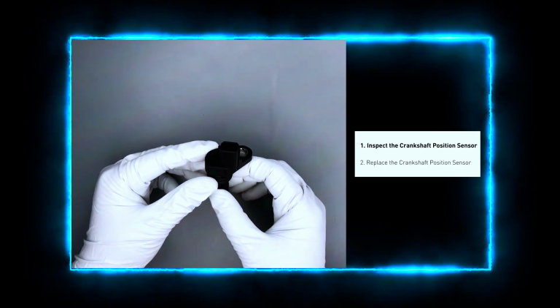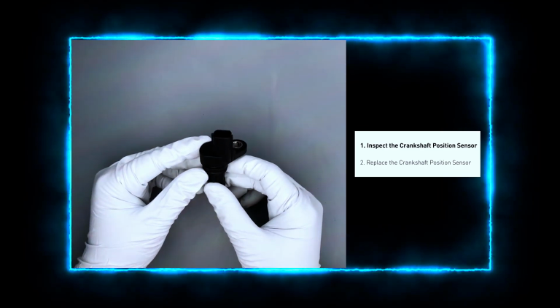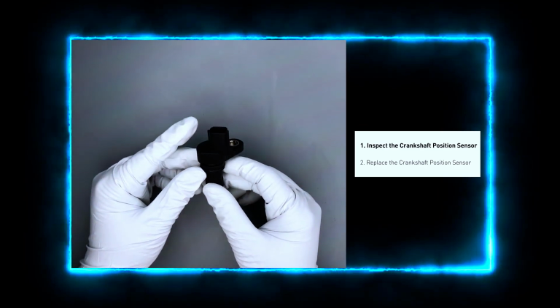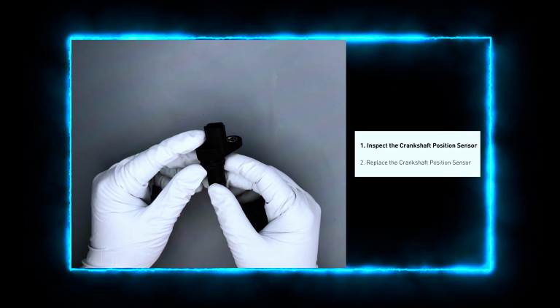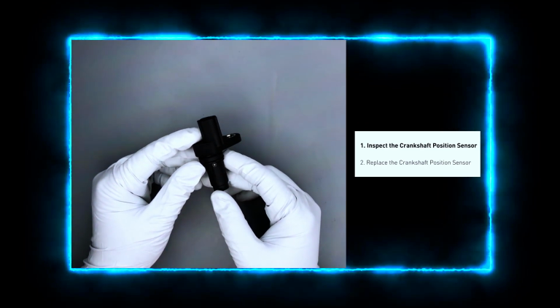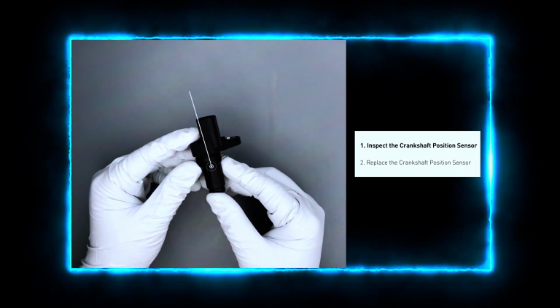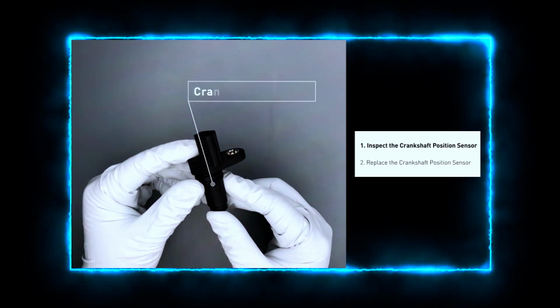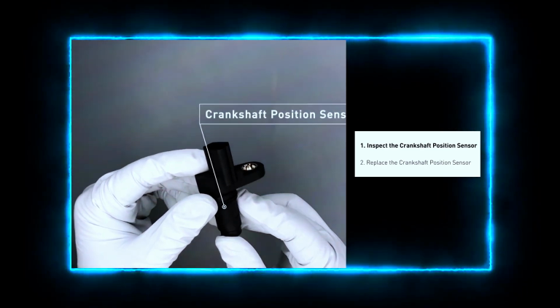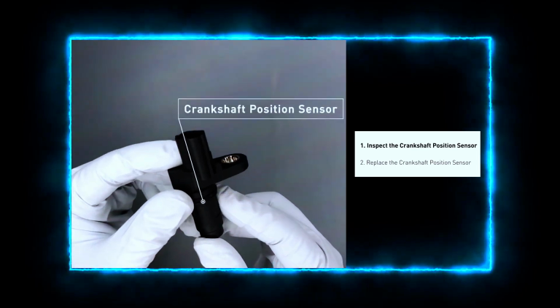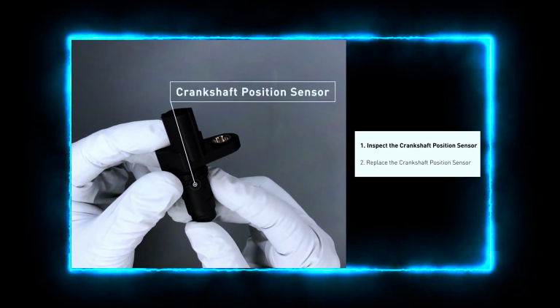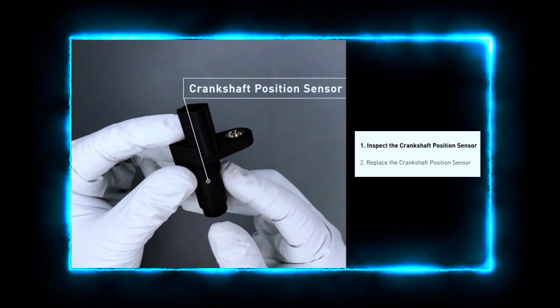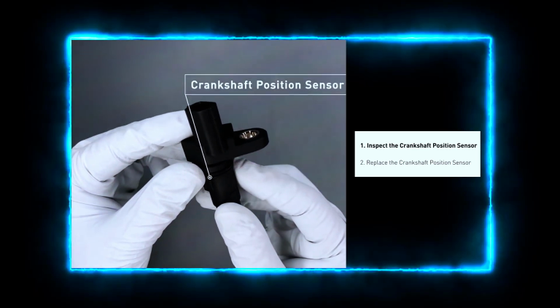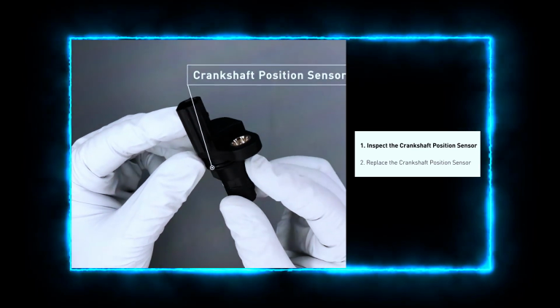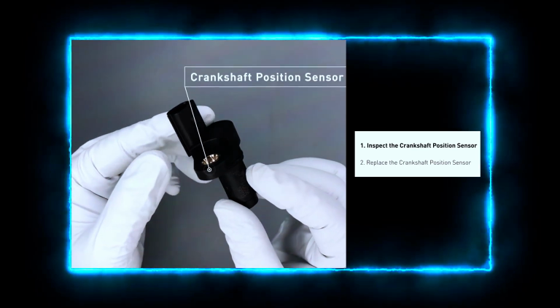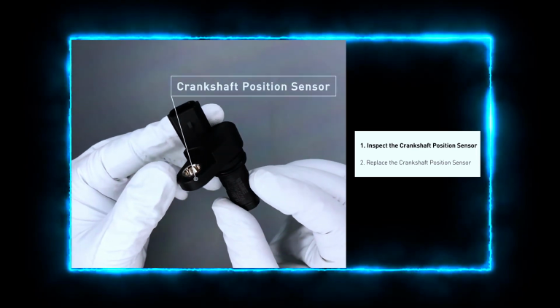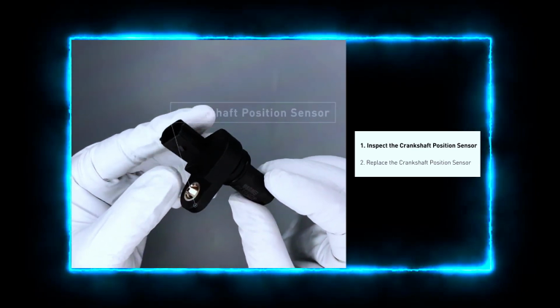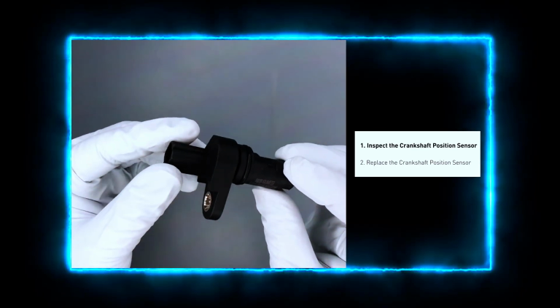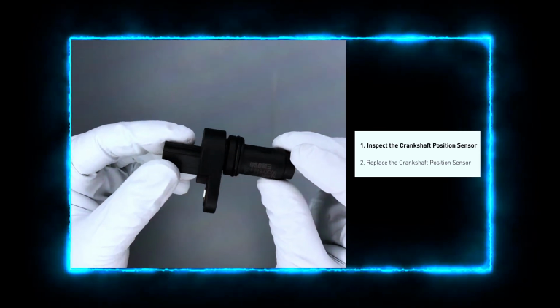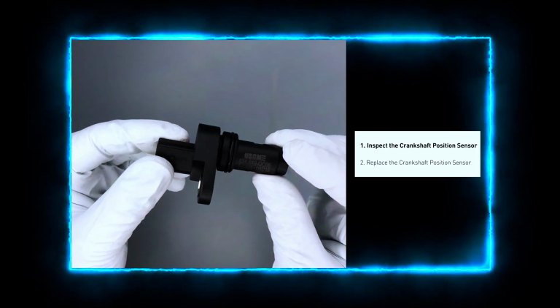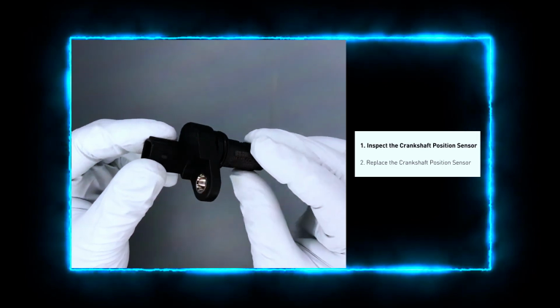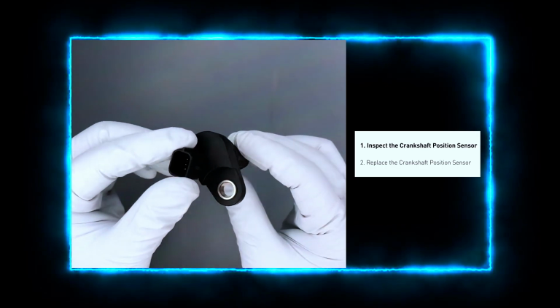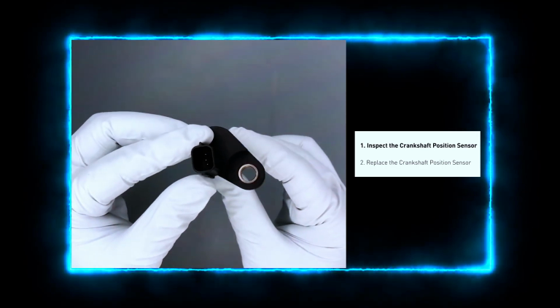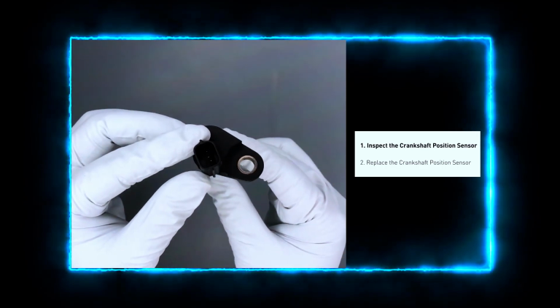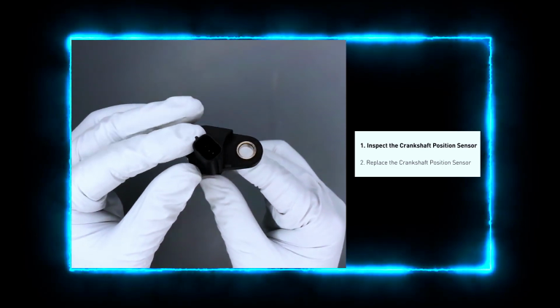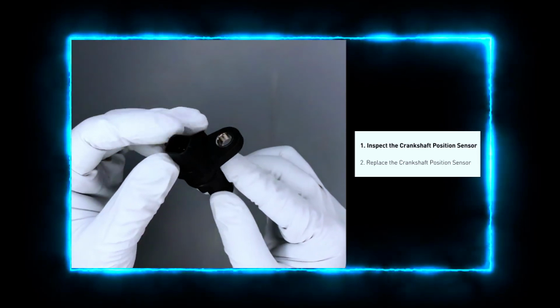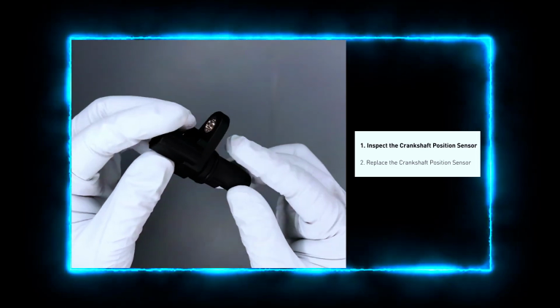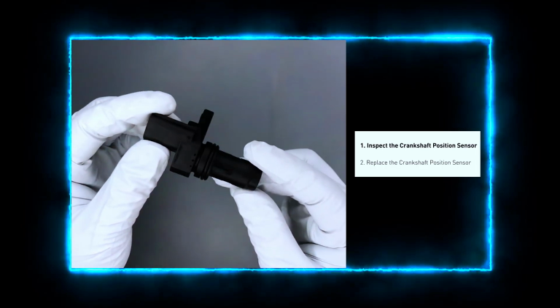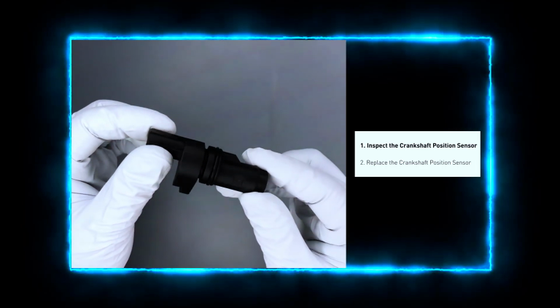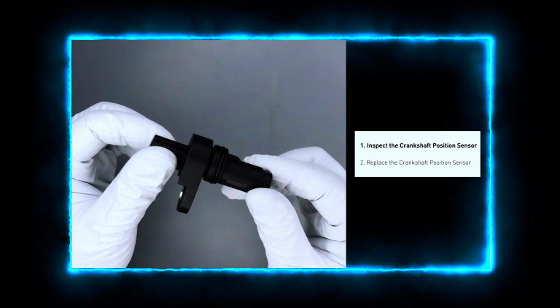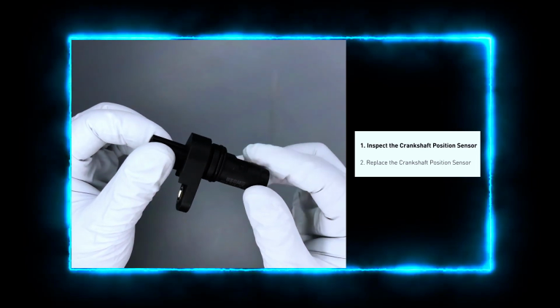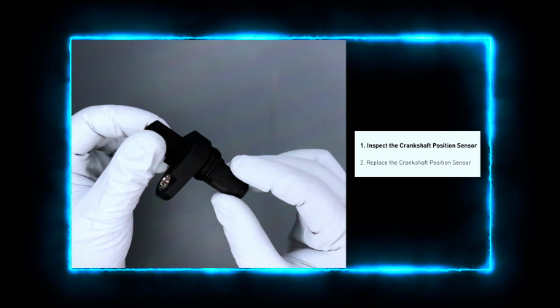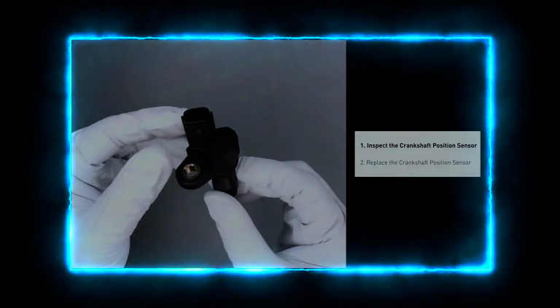Always check the sensor's wiring and connector. Look for any loose, damaged, or corroded wires, and make sure the connector is seated properly. If you find any visible damage, you may just need to repair or replace the wiring.